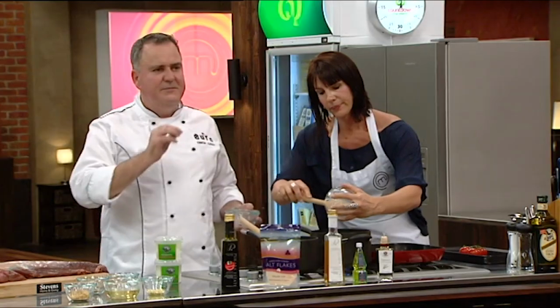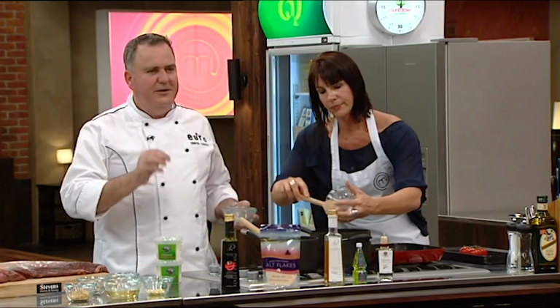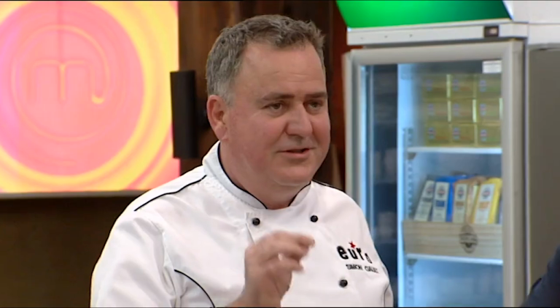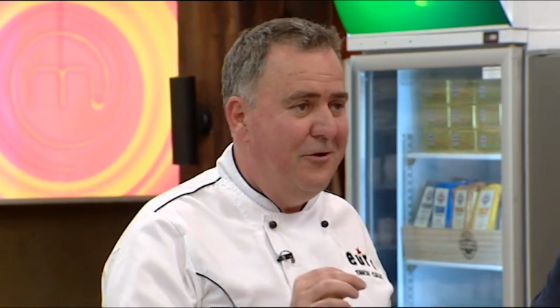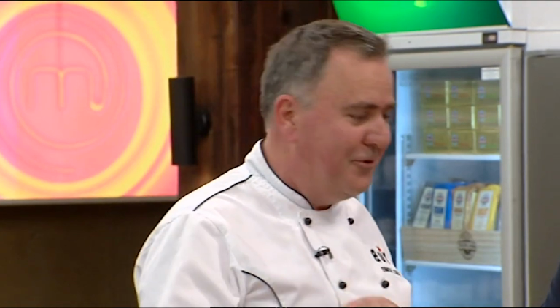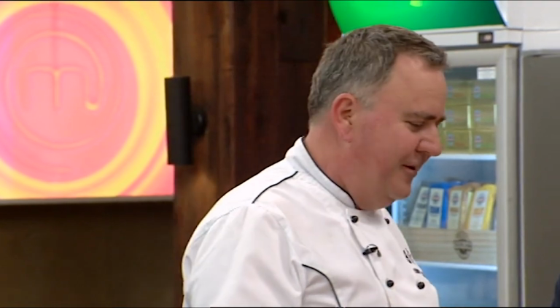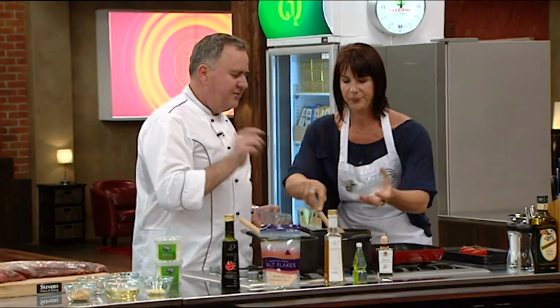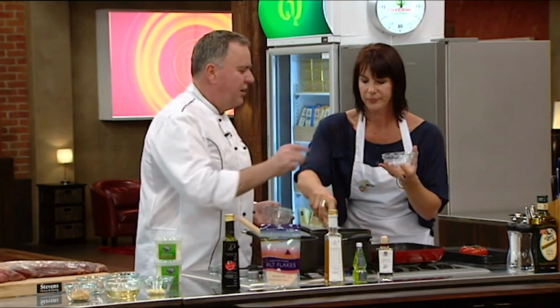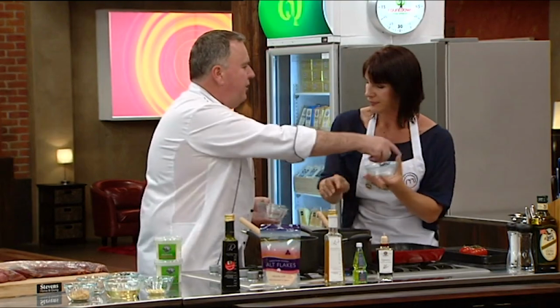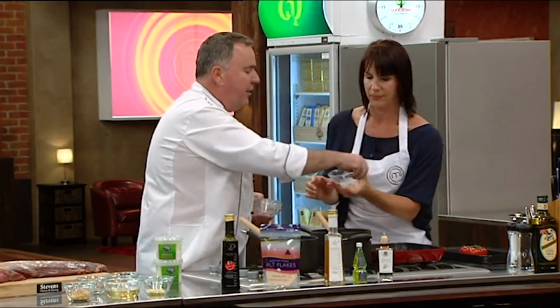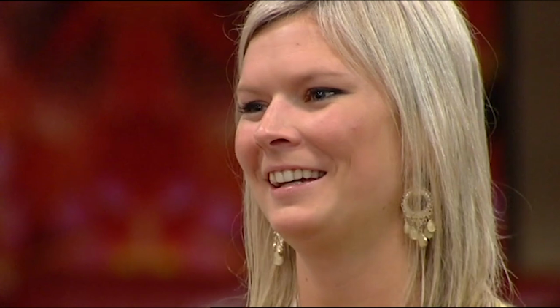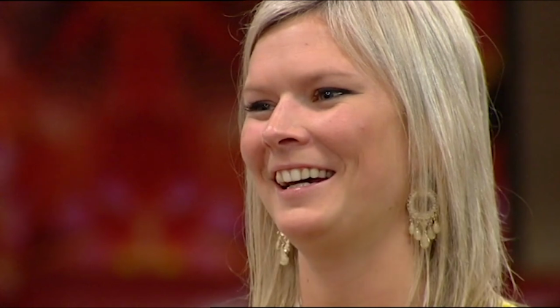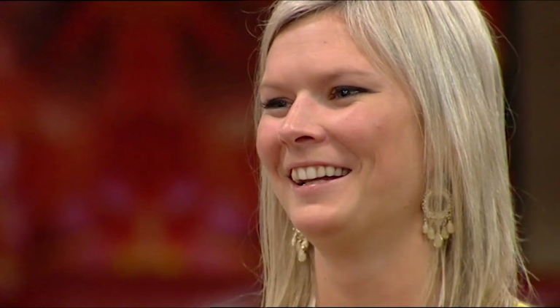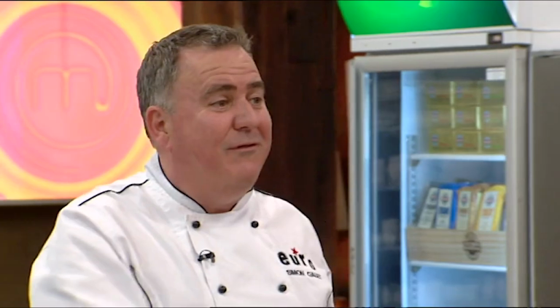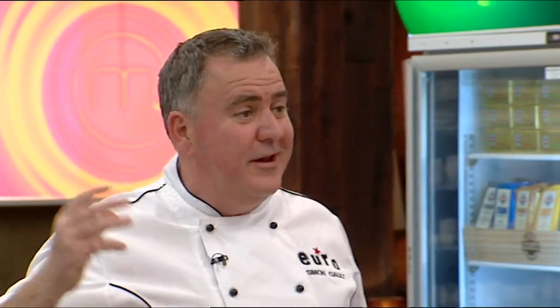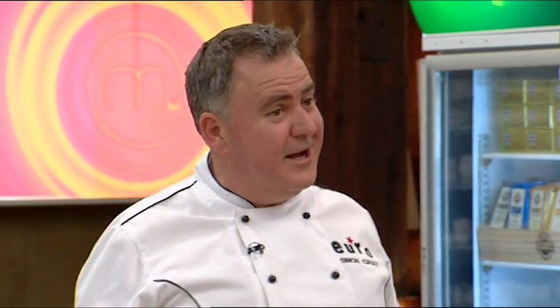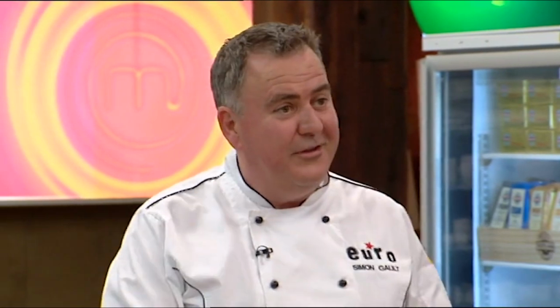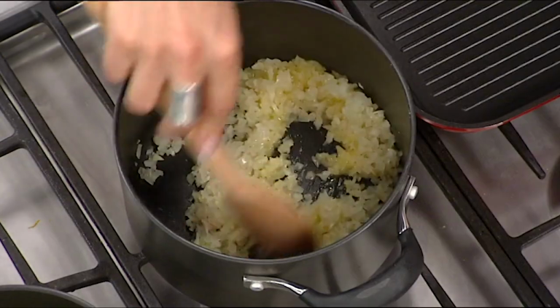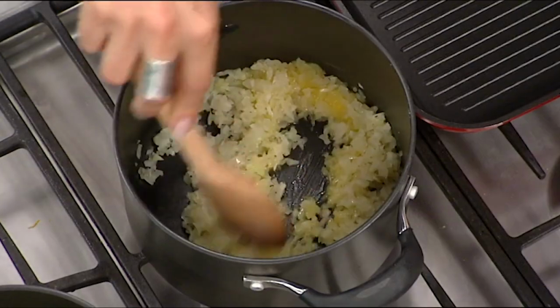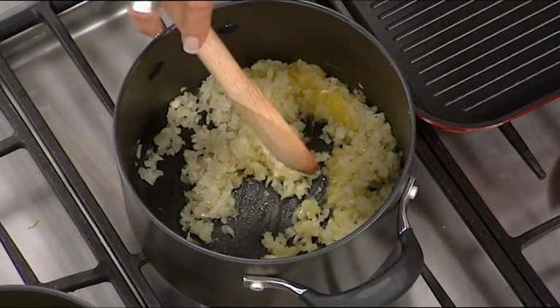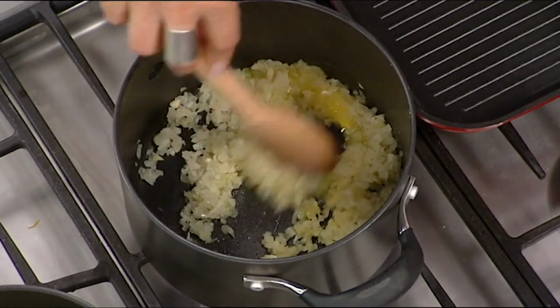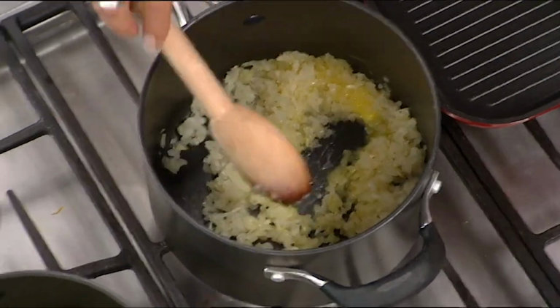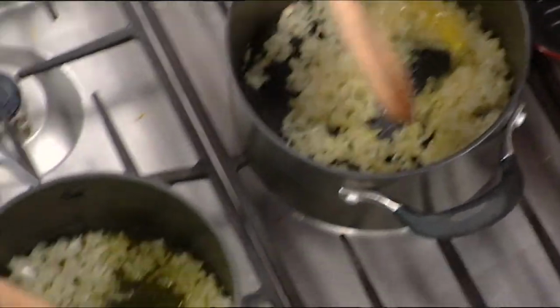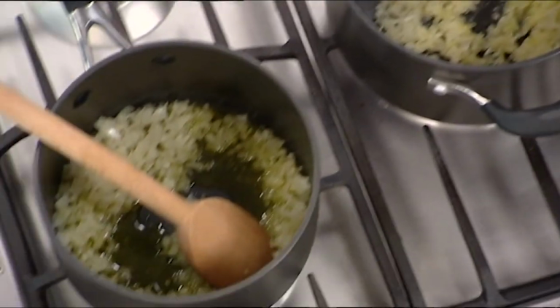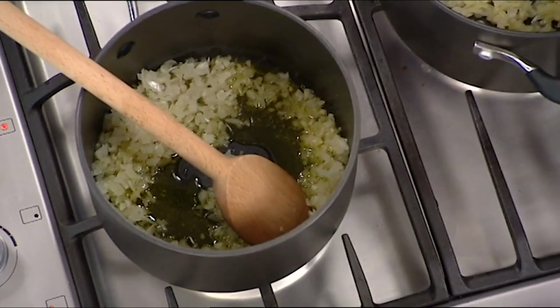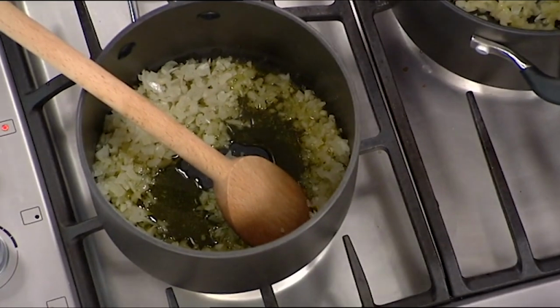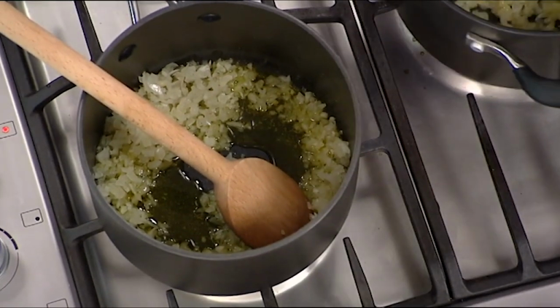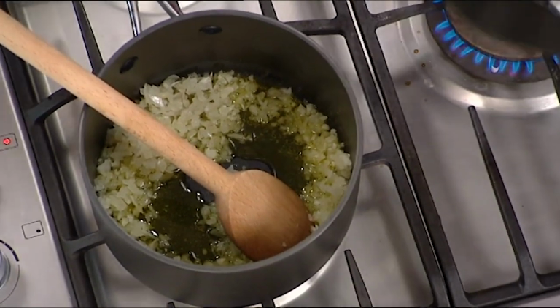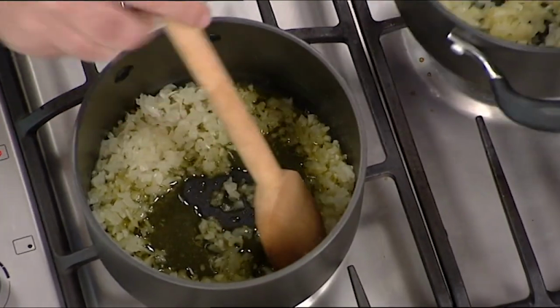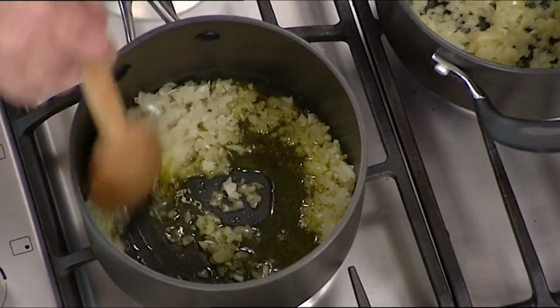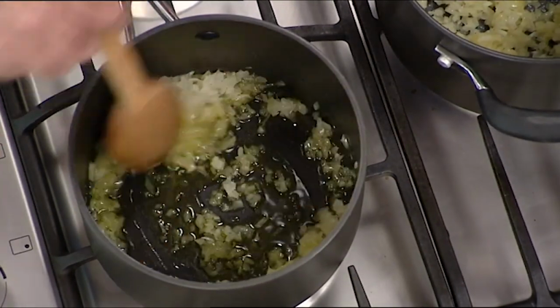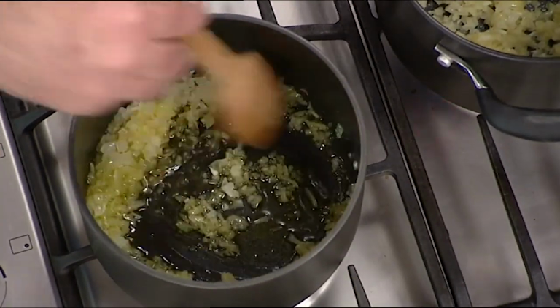Creamed spinach is so good, and so unhealthy. But we're having buffalo that's really healthy, so we're sort of averaging things out, right? I'm going to let you keep an eye on both of these for me.